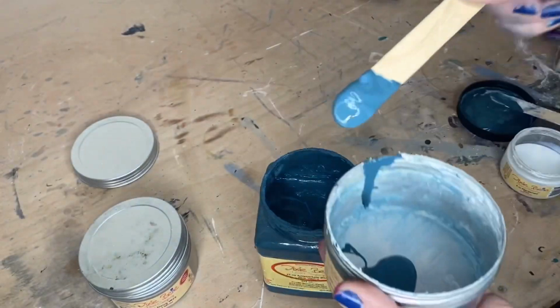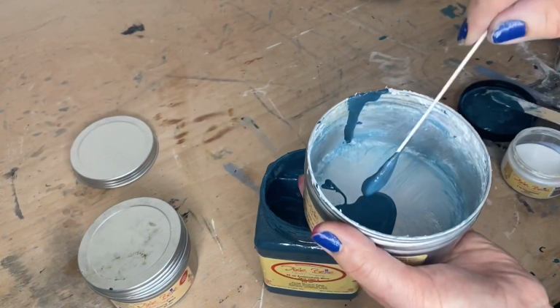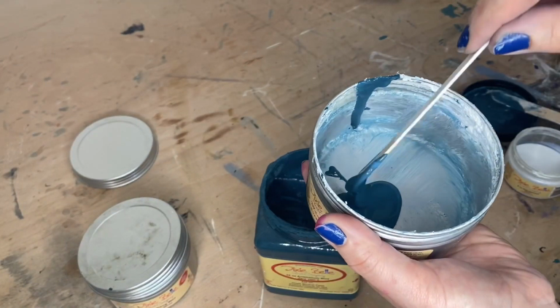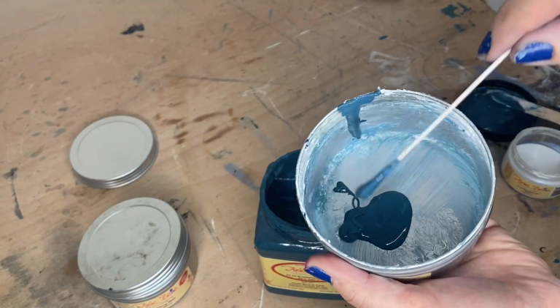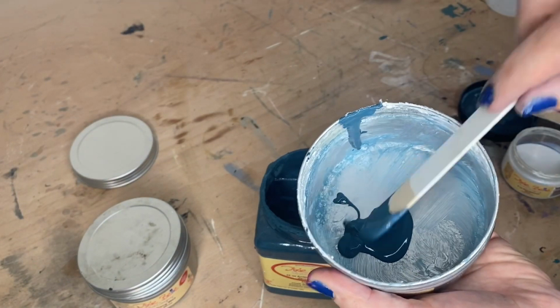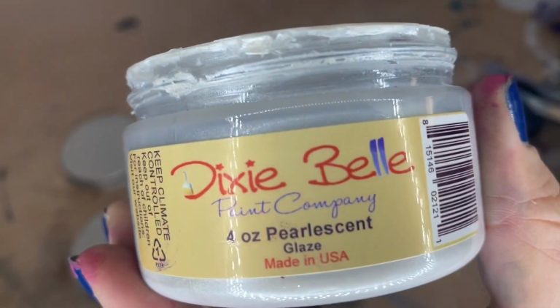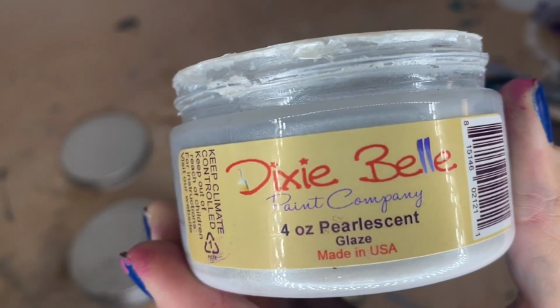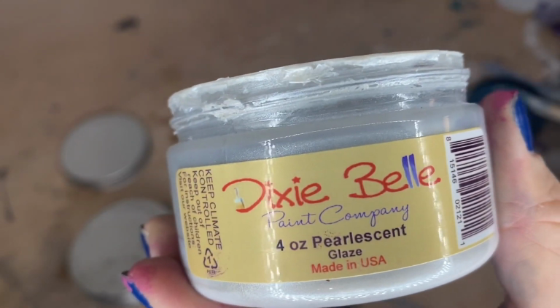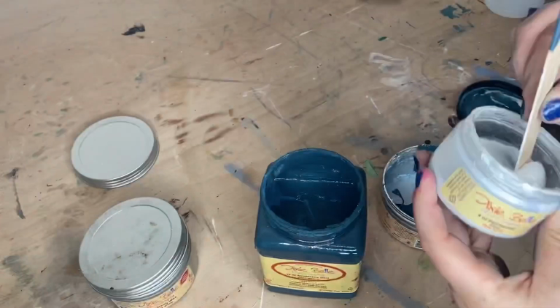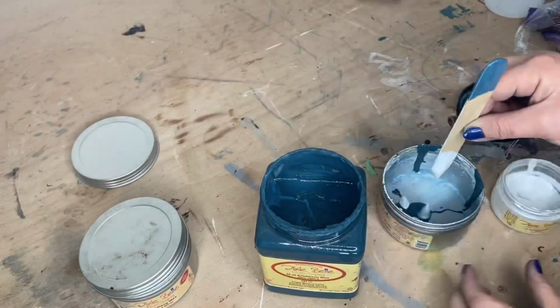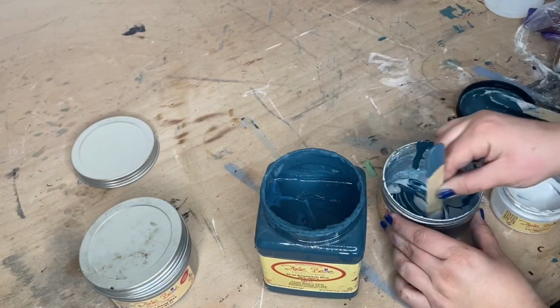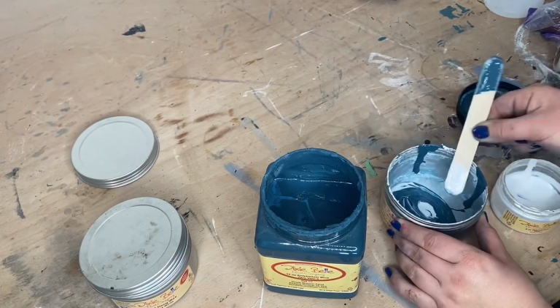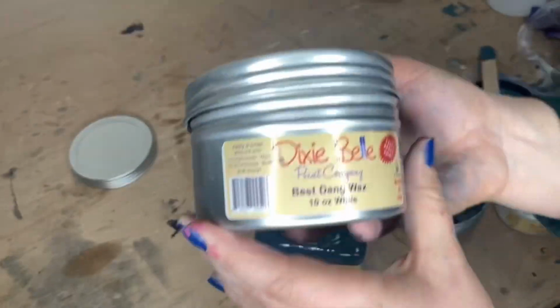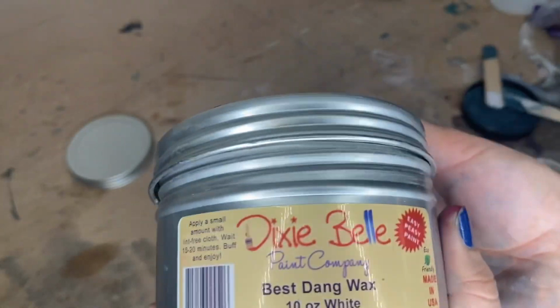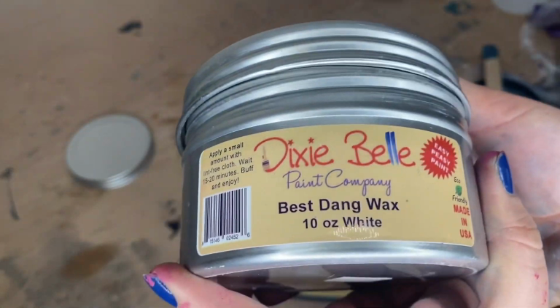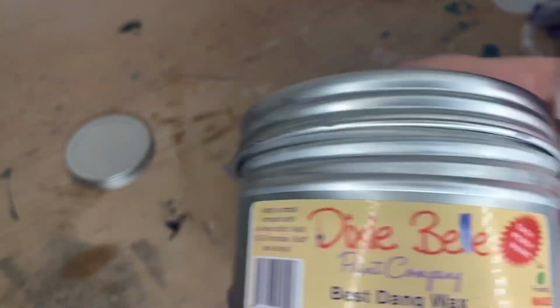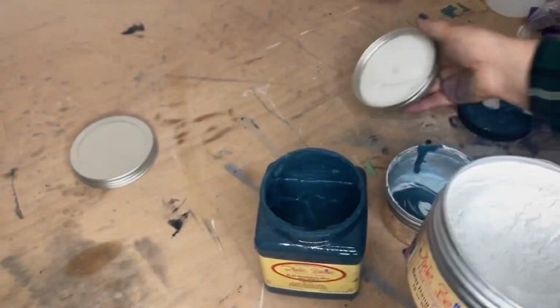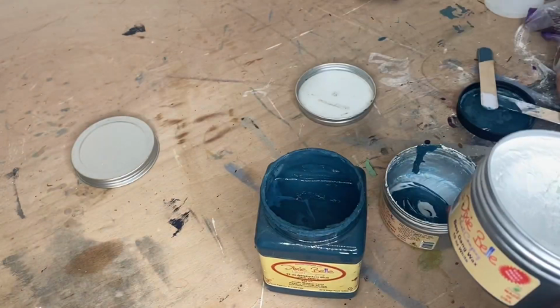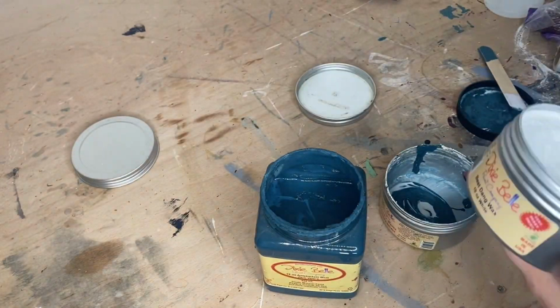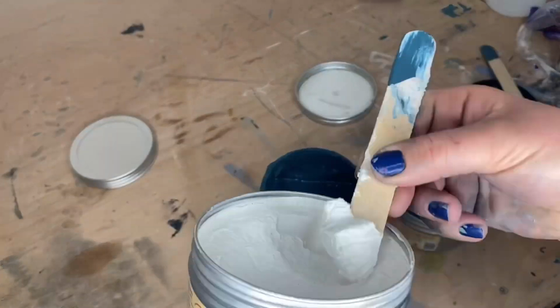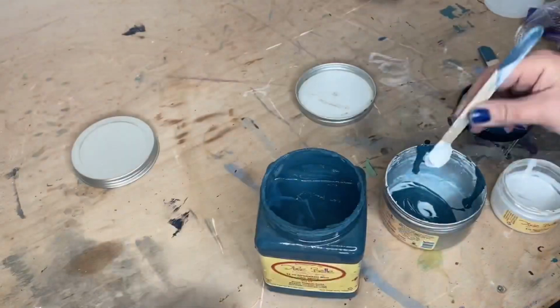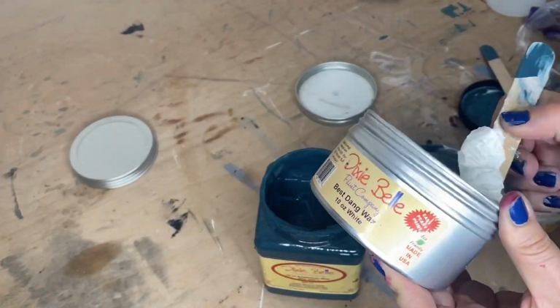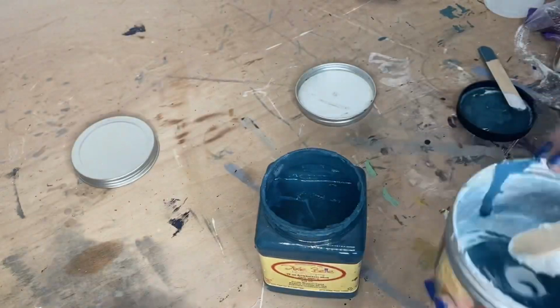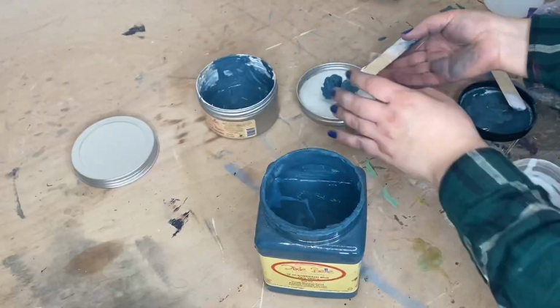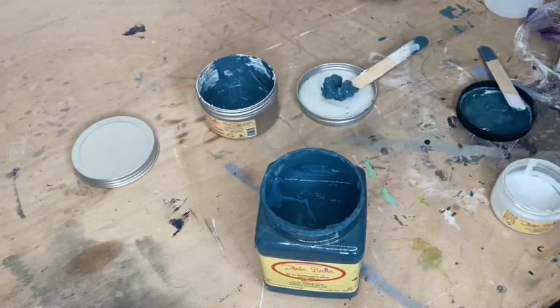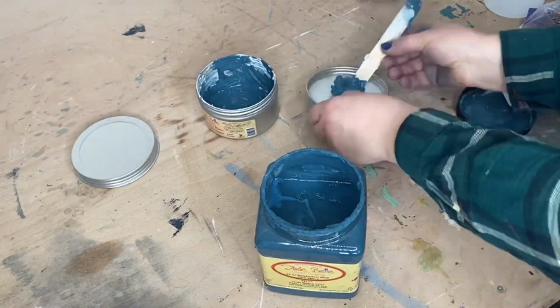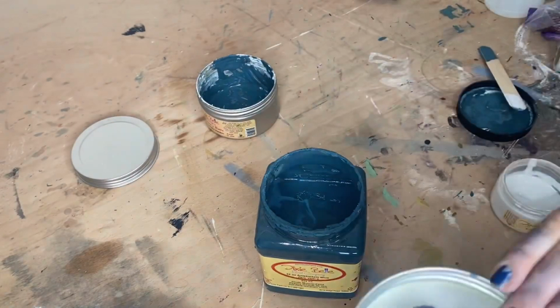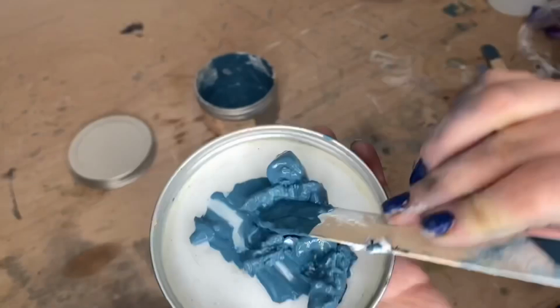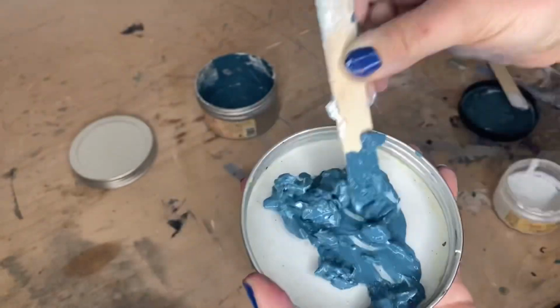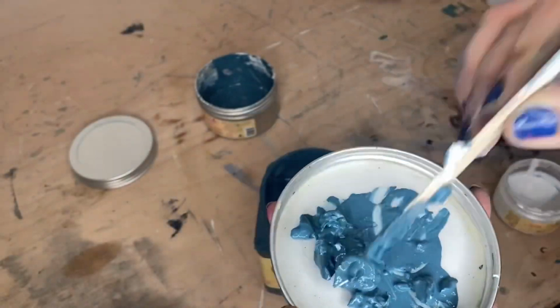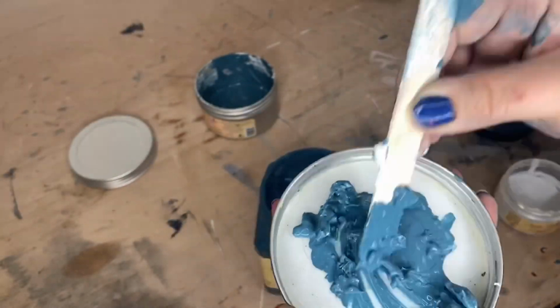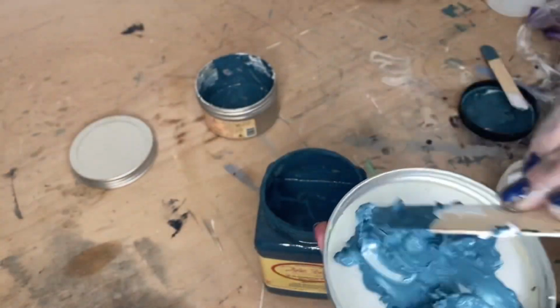Finally I mix my own coloured wax using Antebellum Blue, pearlescent glaze and white wax. I mix this all up and then apply it all over to seal the paintwork and to add a little bit of shimmer.